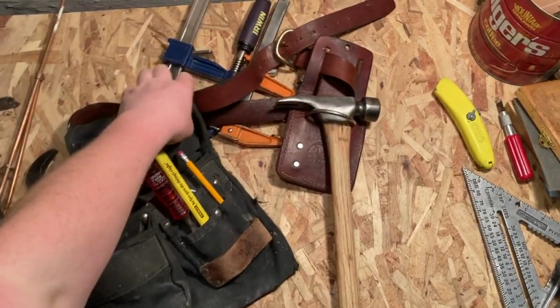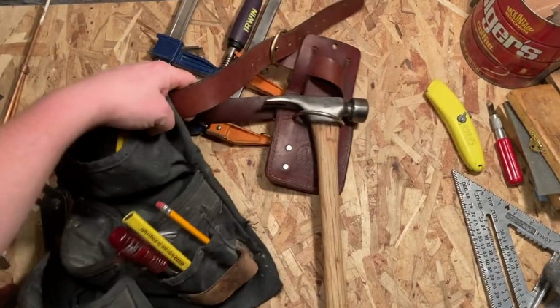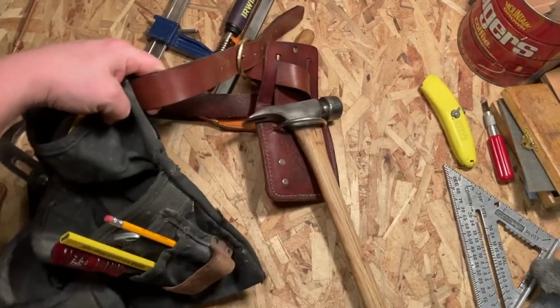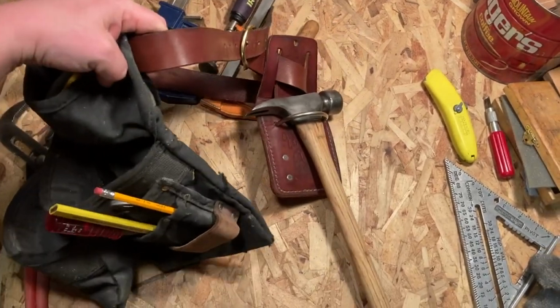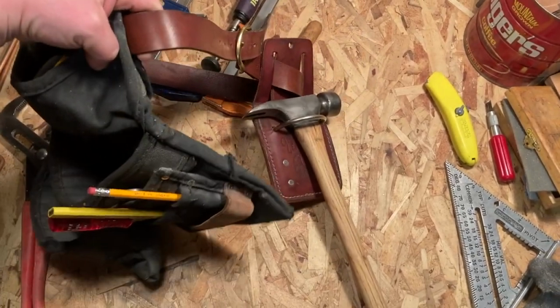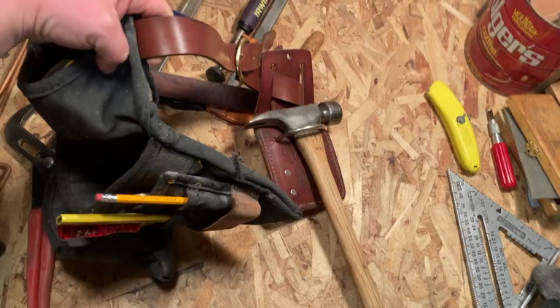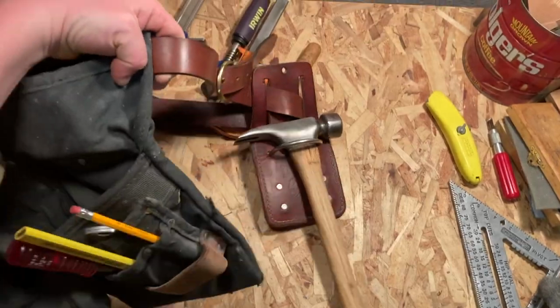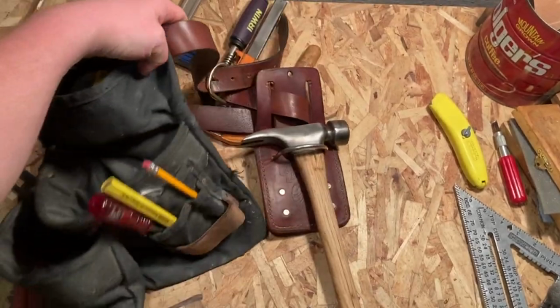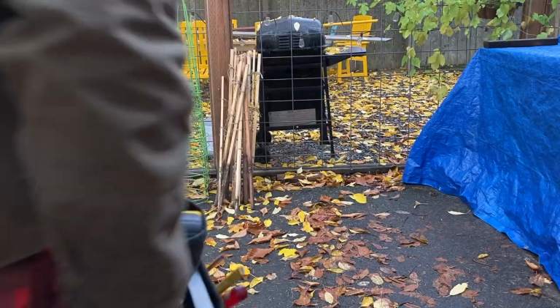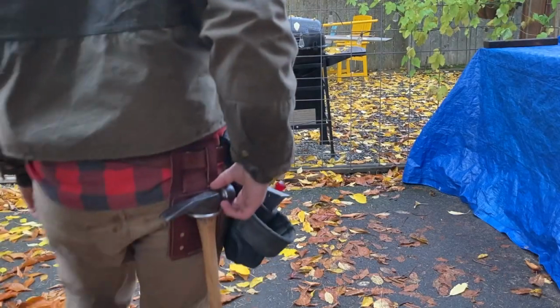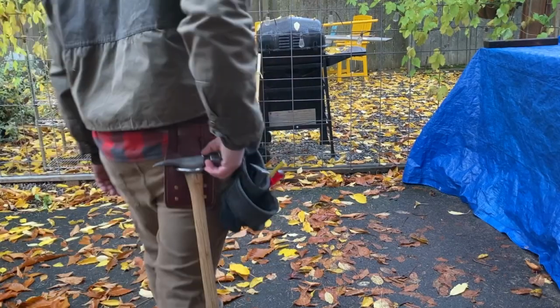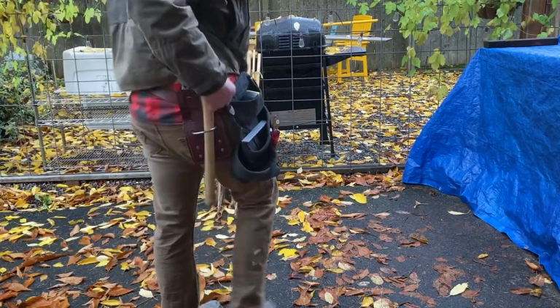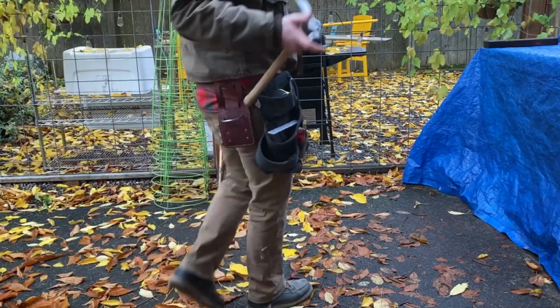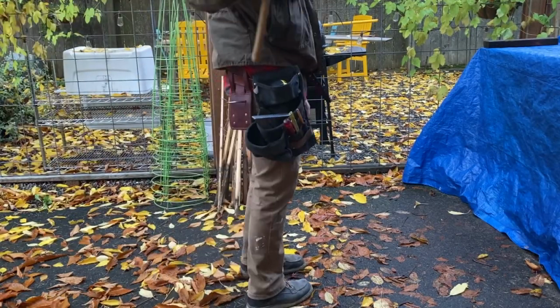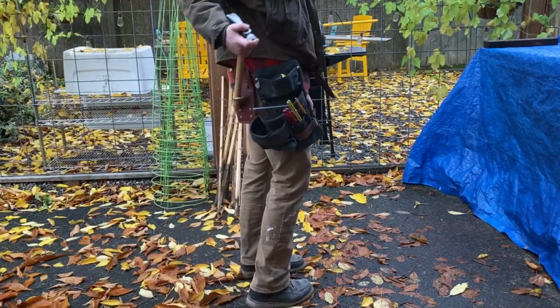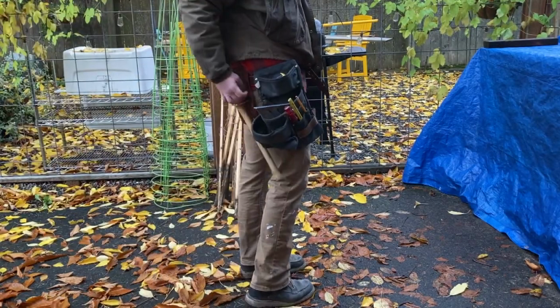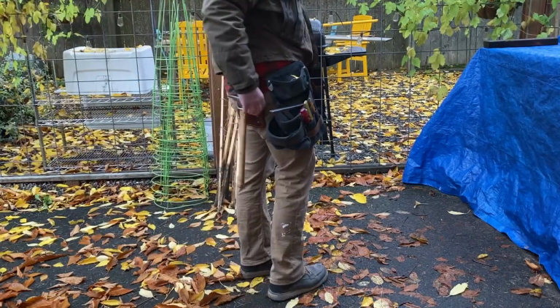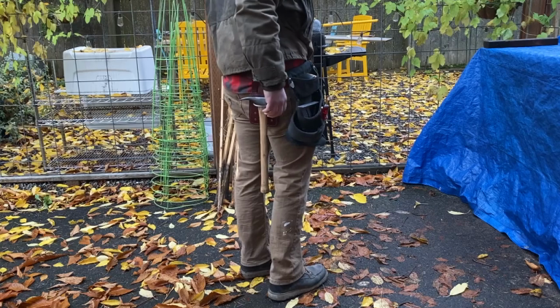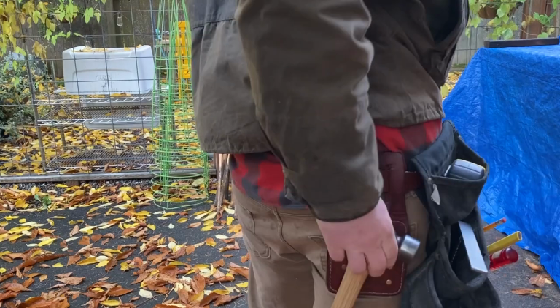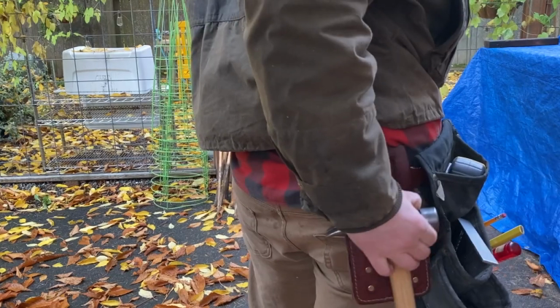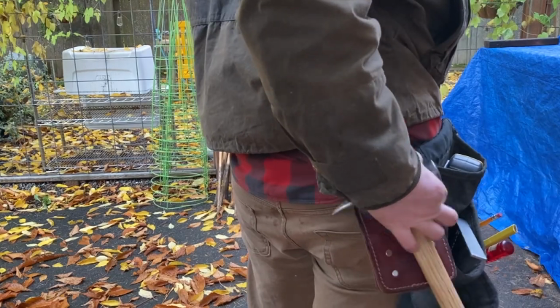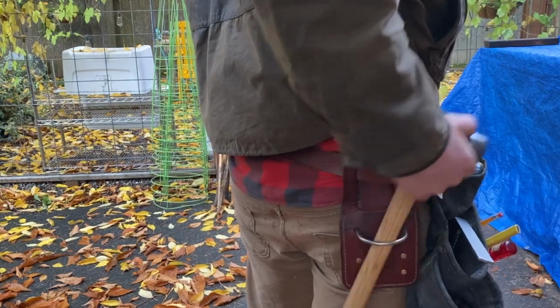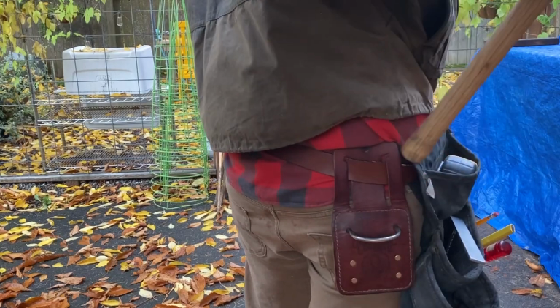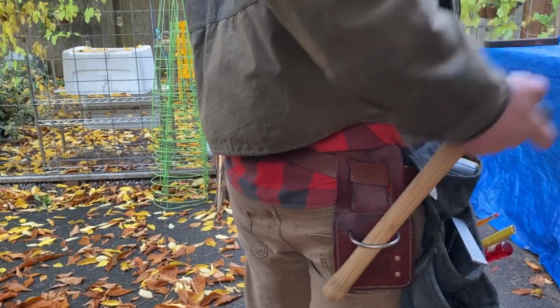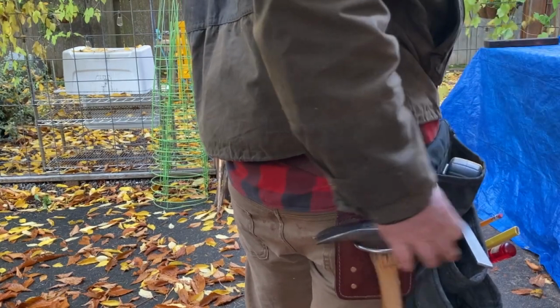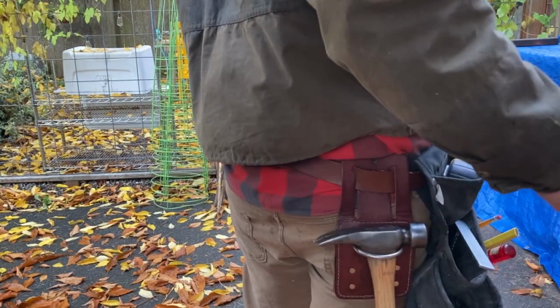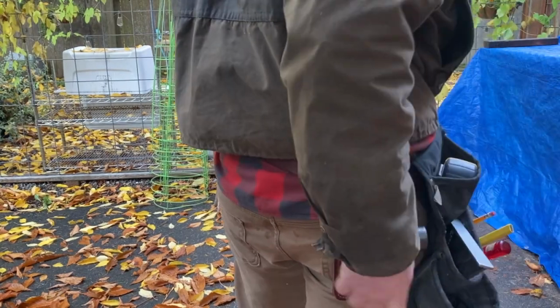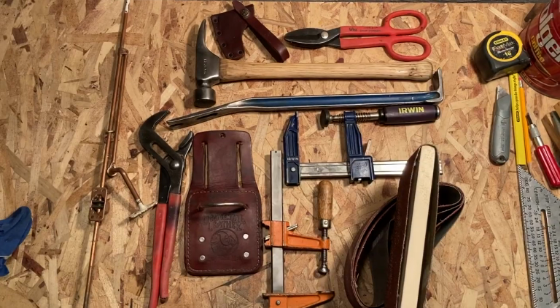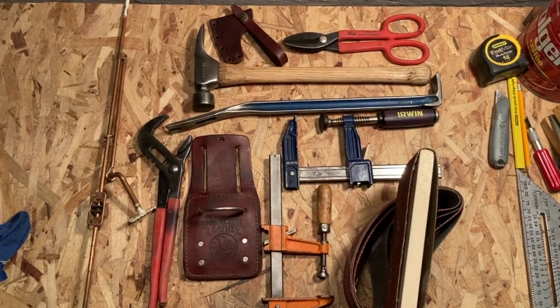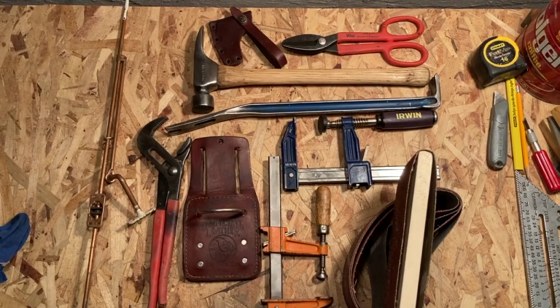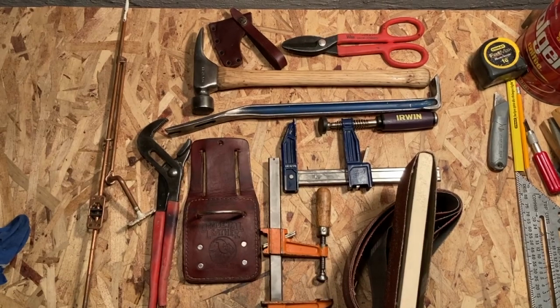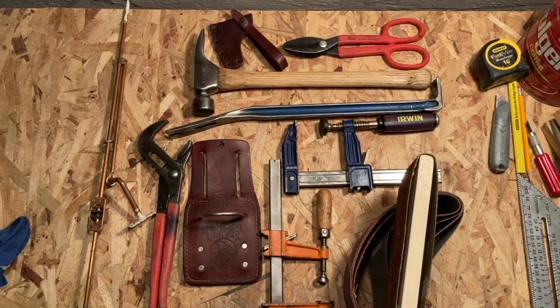This is to demonstrate how the hammer holster will be used. I have an extra belt and pouch here and I'm going to set up a lightweight kit for around the house — in case I need my knife, measuring tape, or square. I've got some pencils in there too.